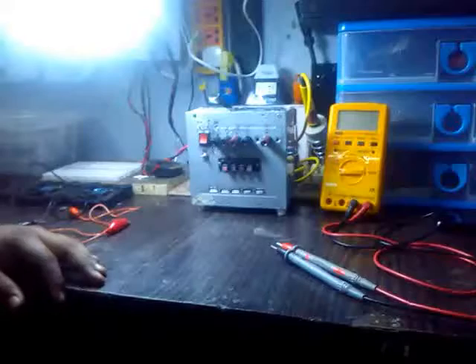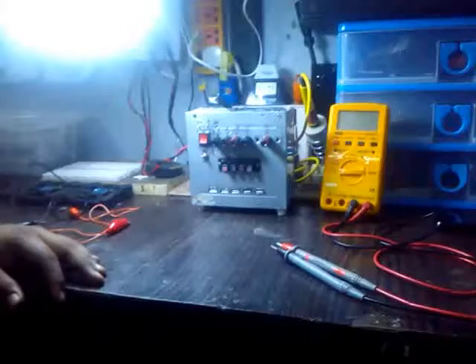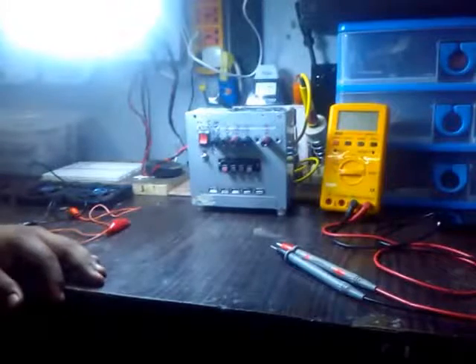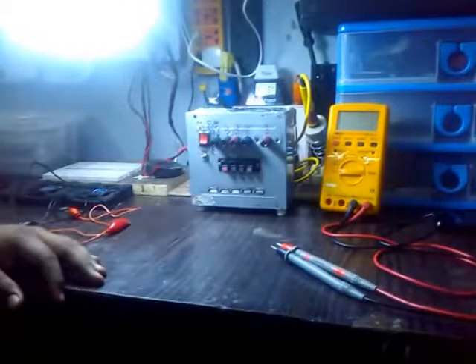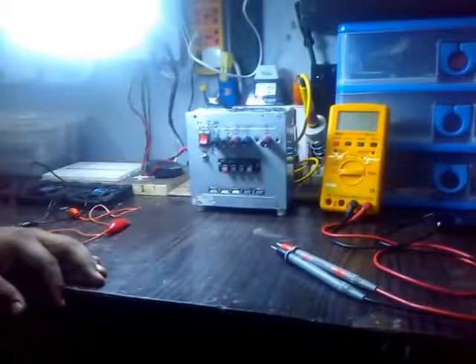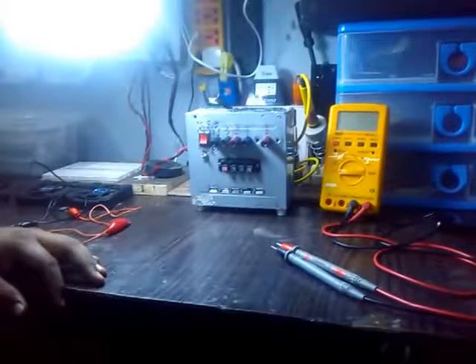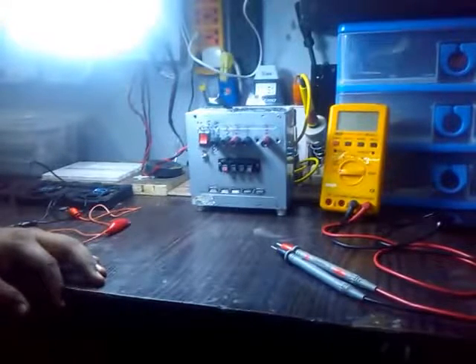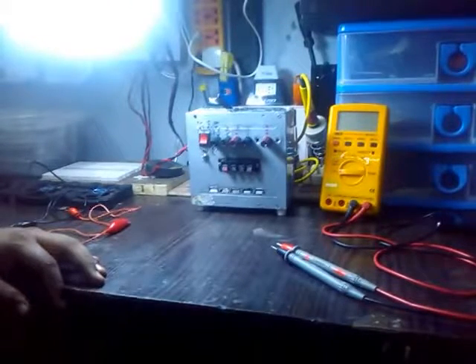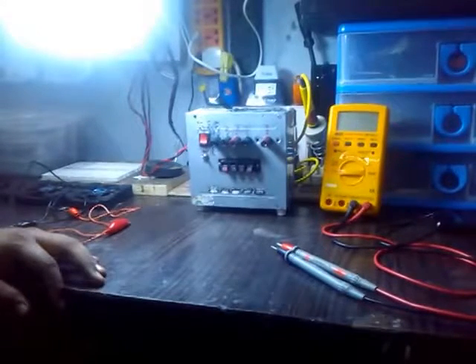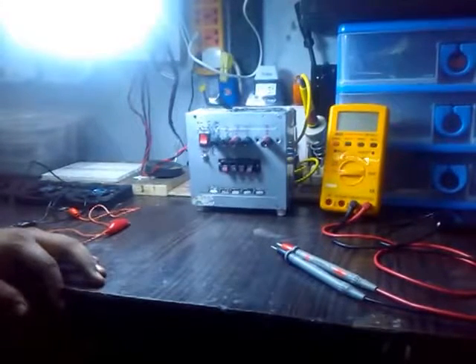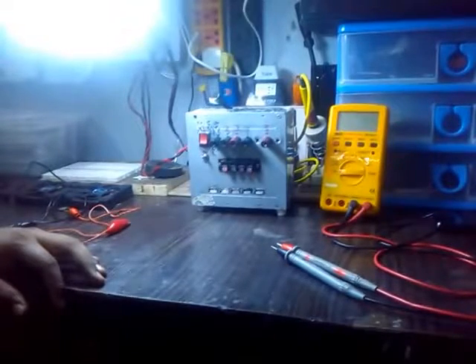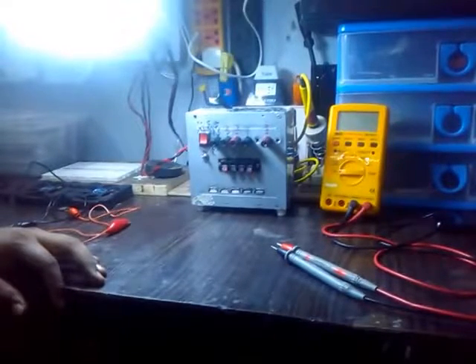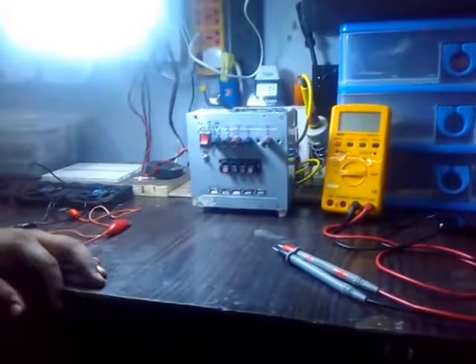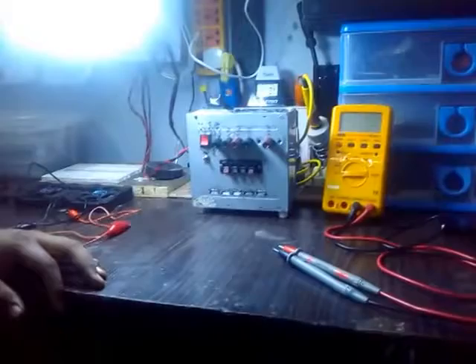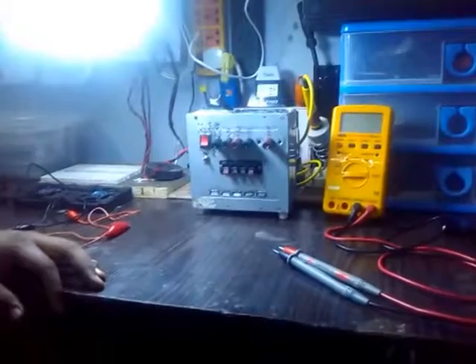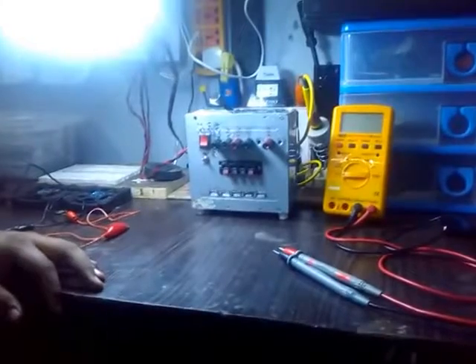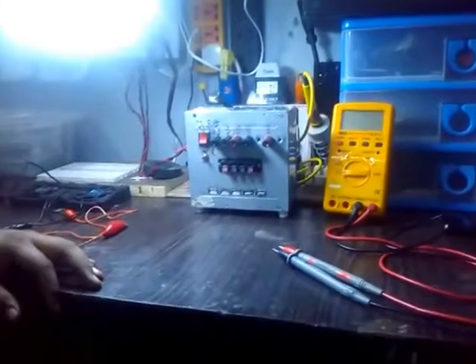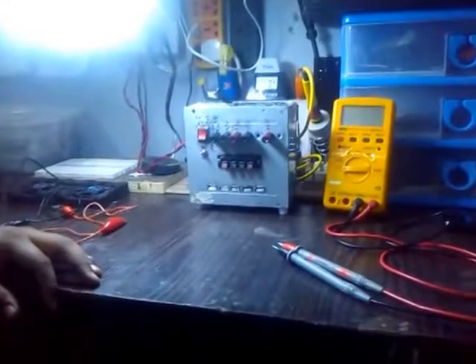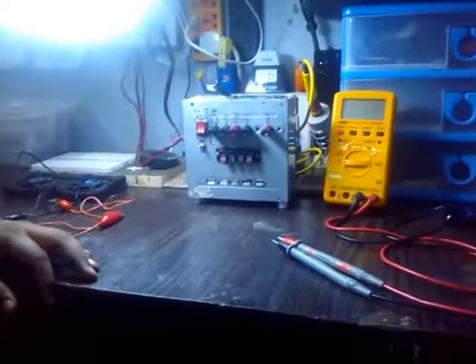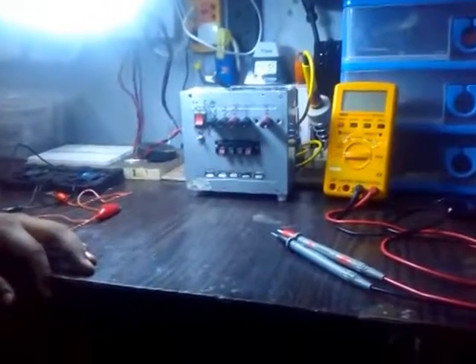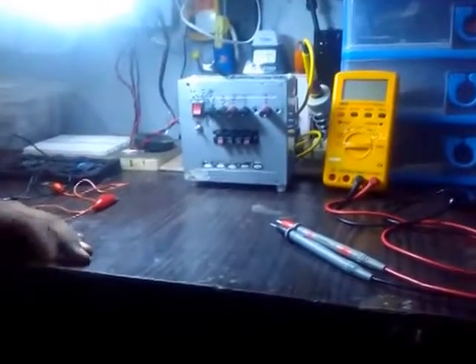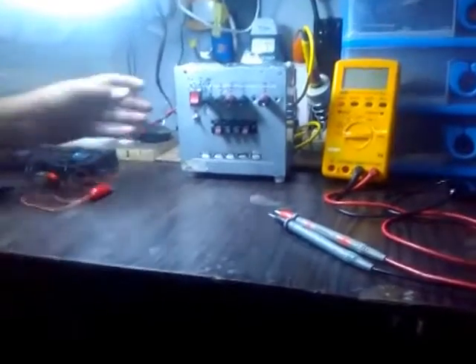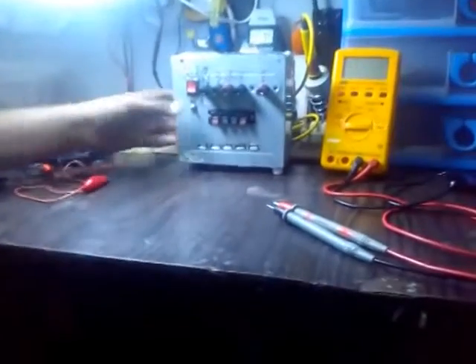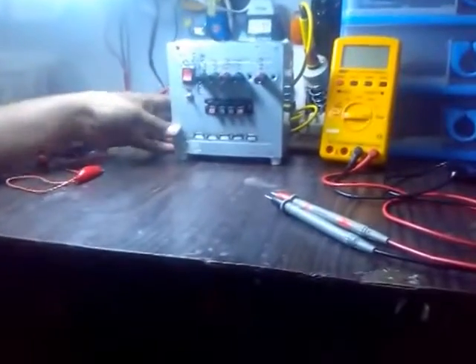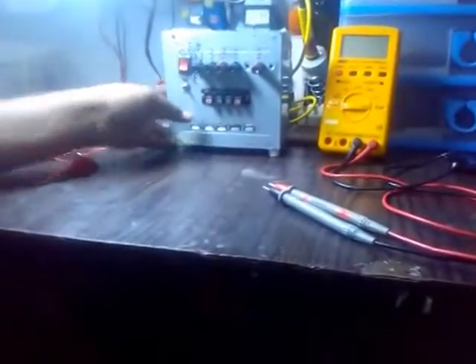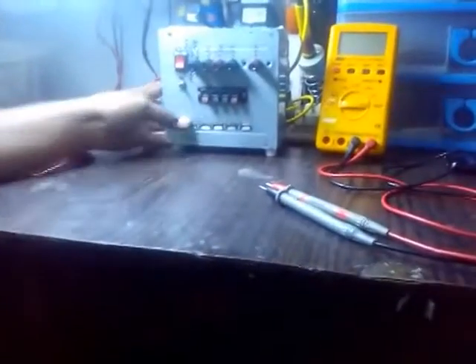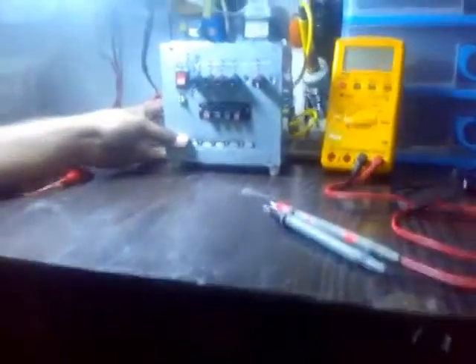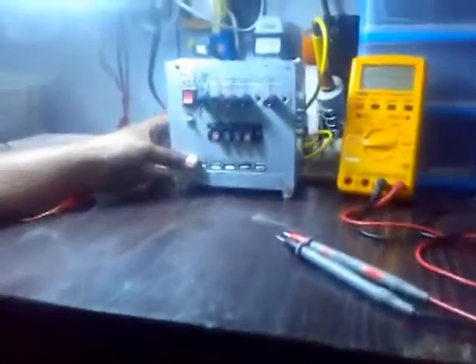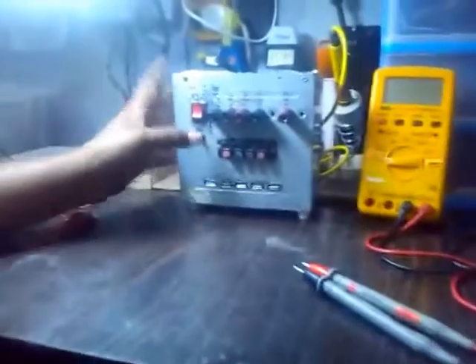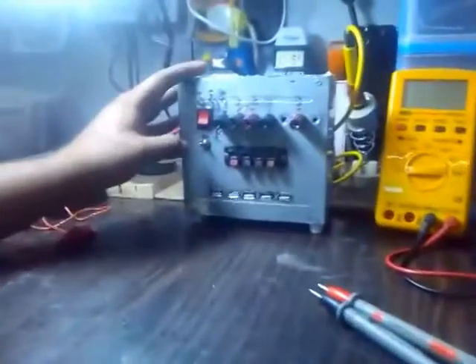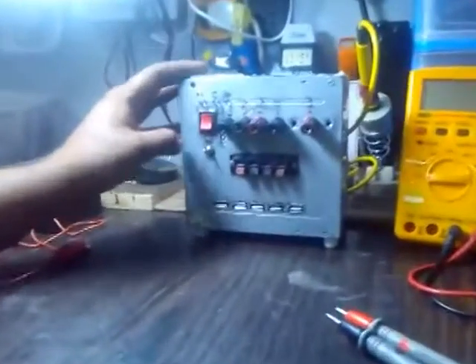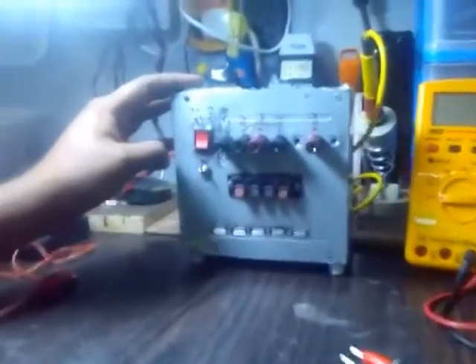Welcome YouTubers, this is Sanjay. Today I am going to upload my first video on electronics. Today I am going to demonstrate my hack on ATX power supply.